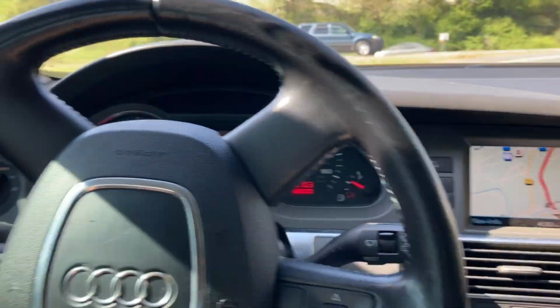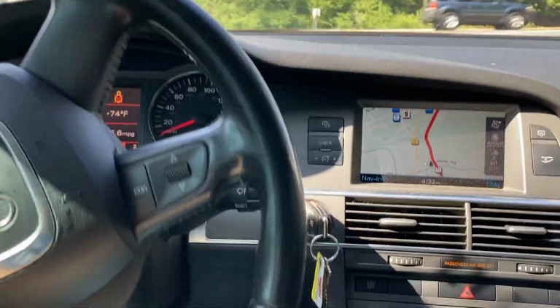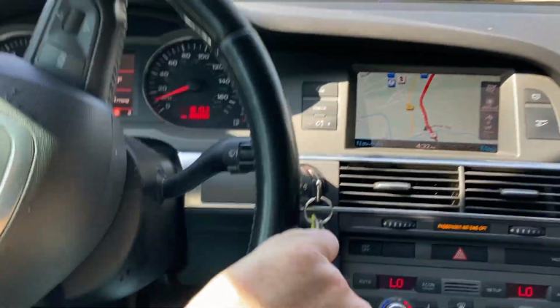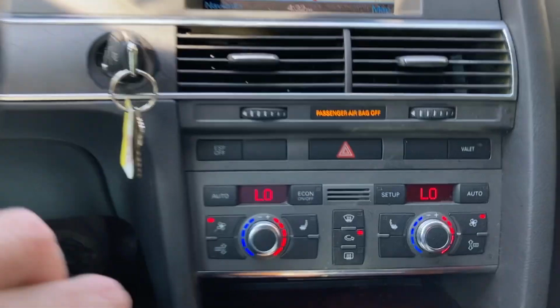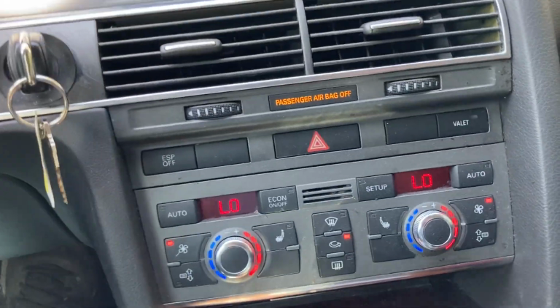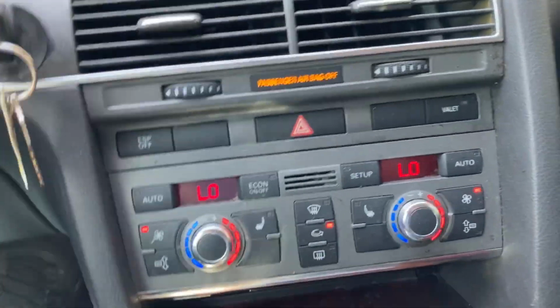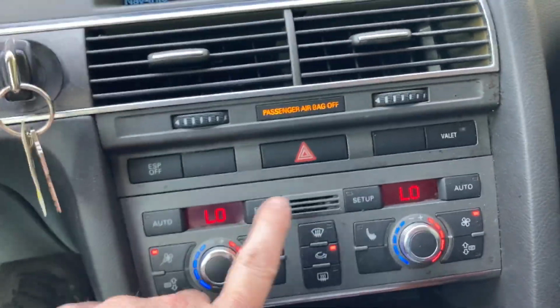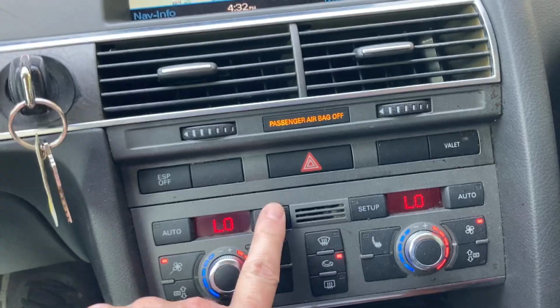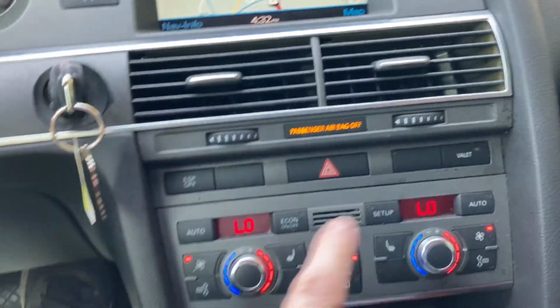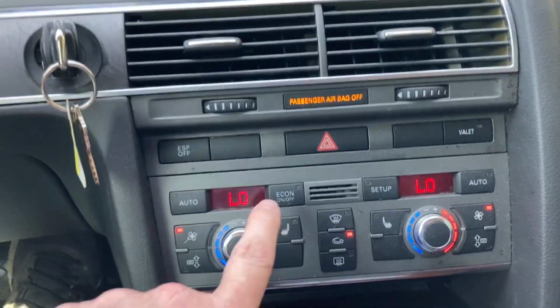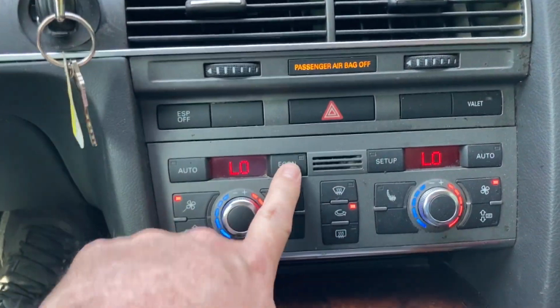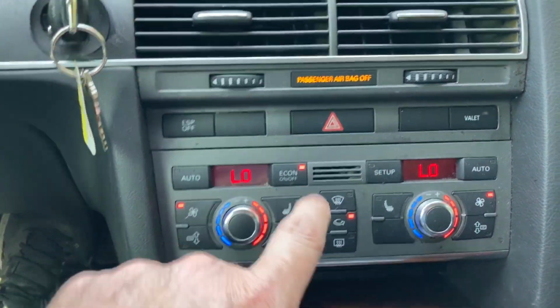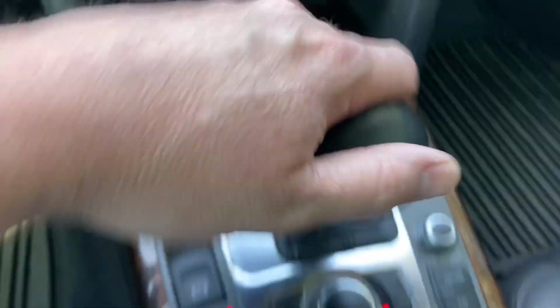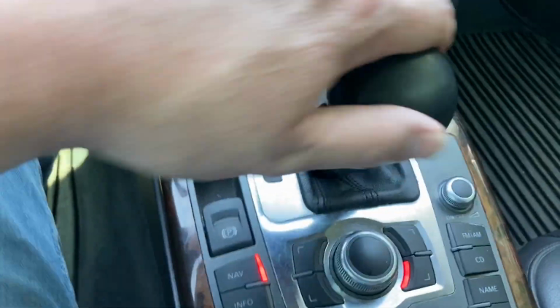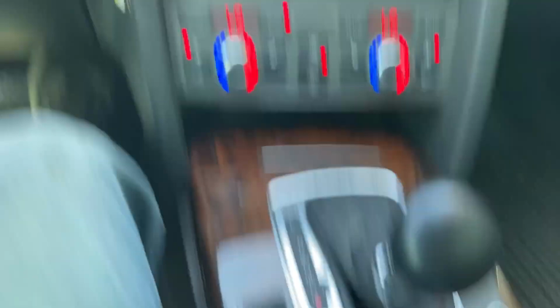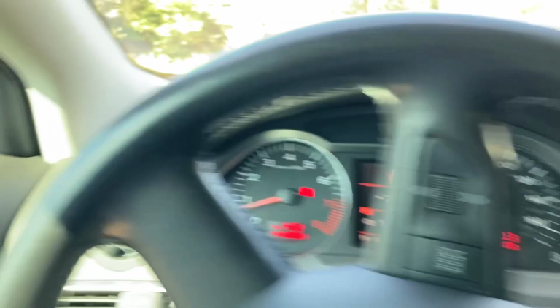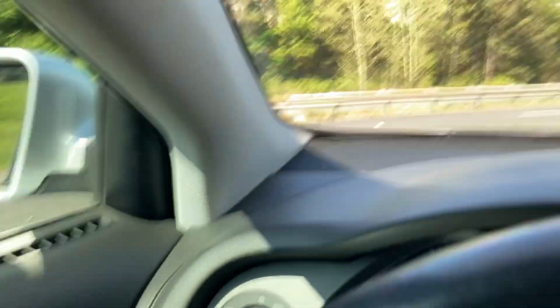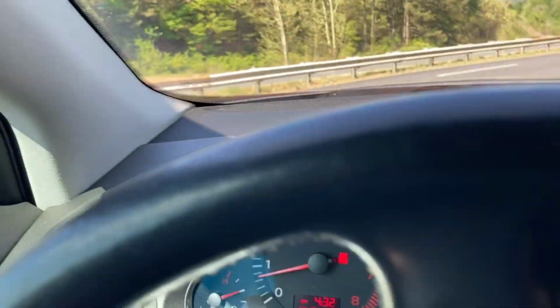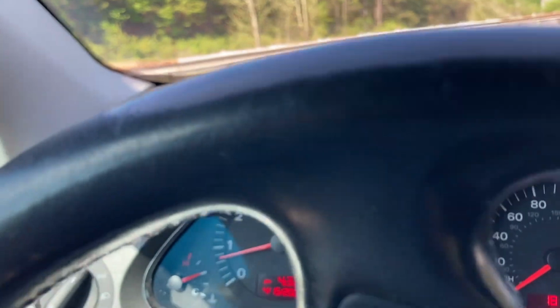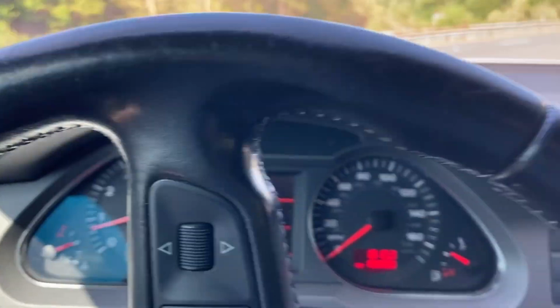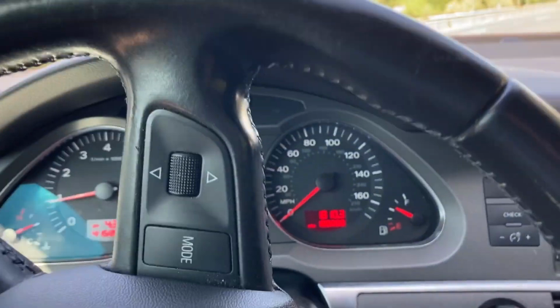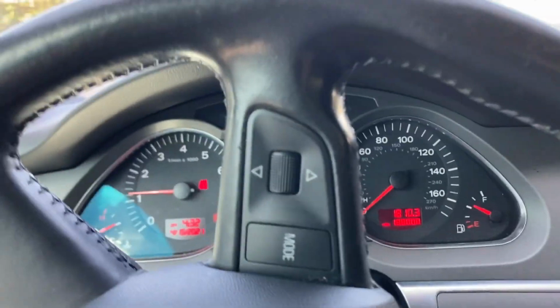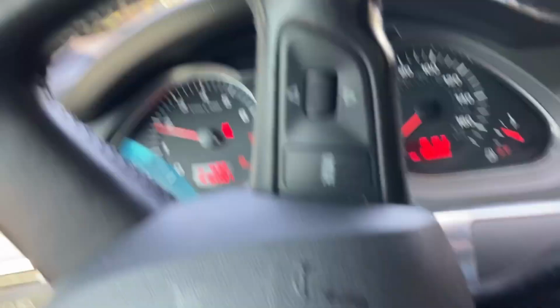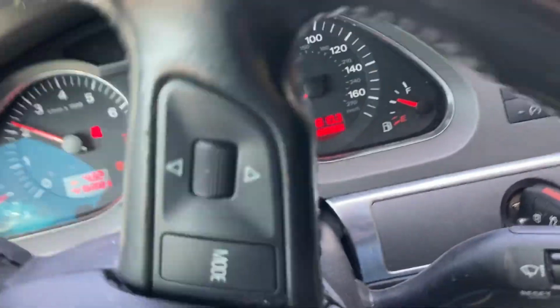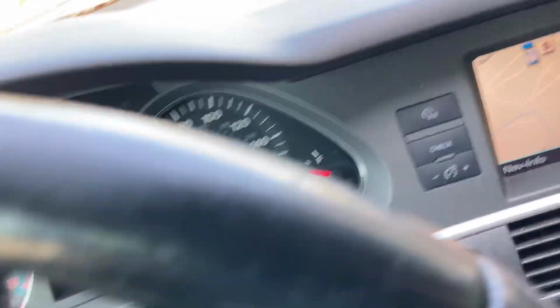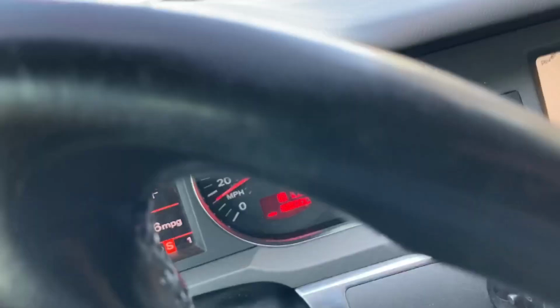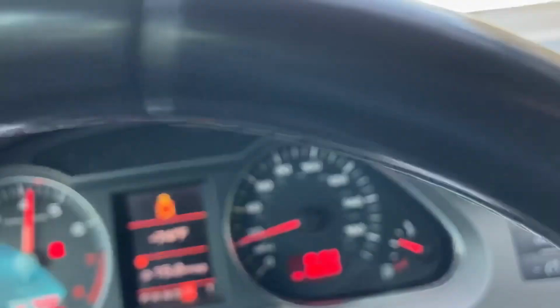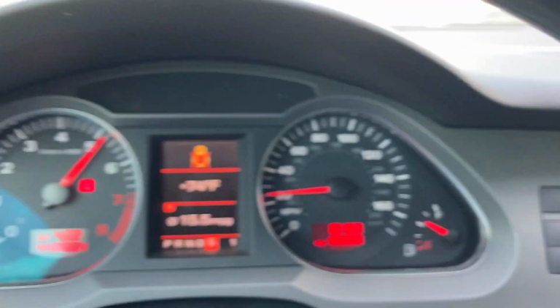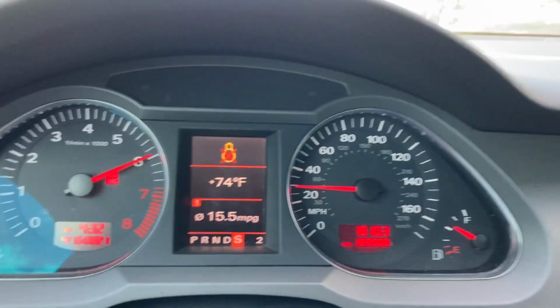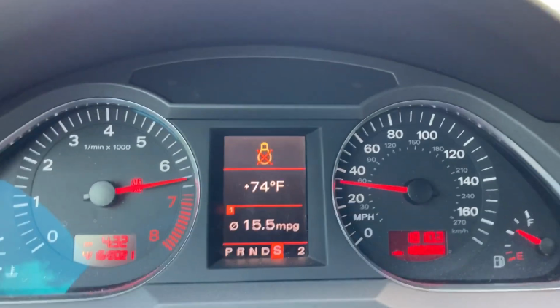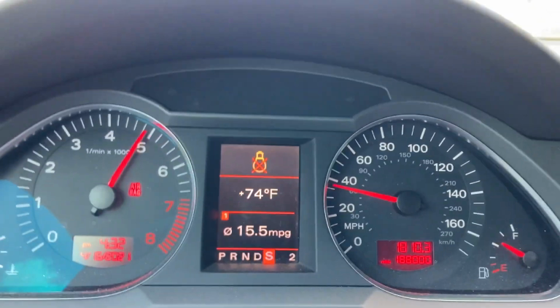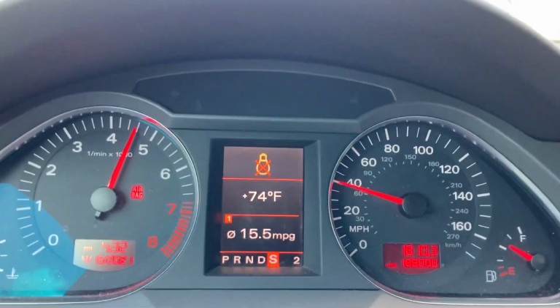Oh, howdy. Let's turn the AC off. Let's put it in sport mode. I've never done a 0-60 in this car, so let's do it. Holy crap. There she goes, man.